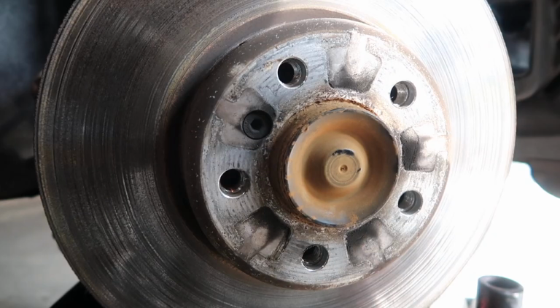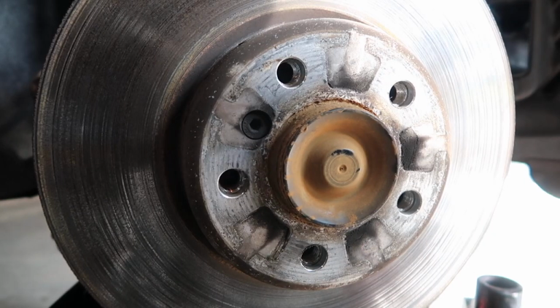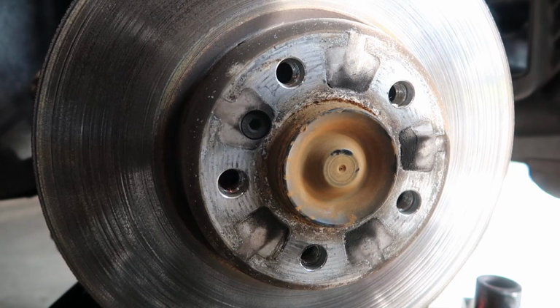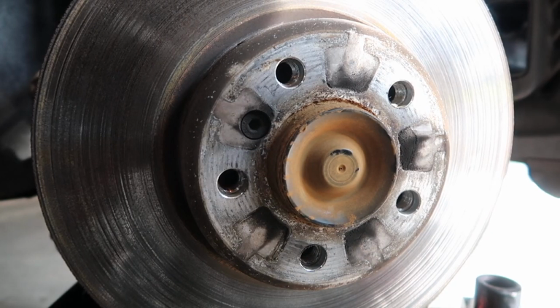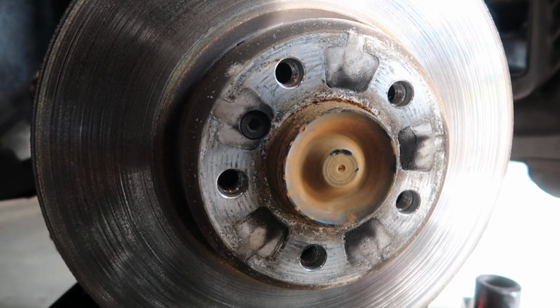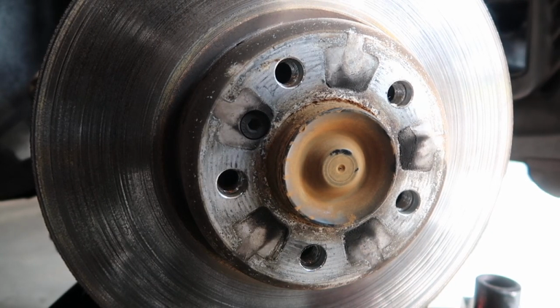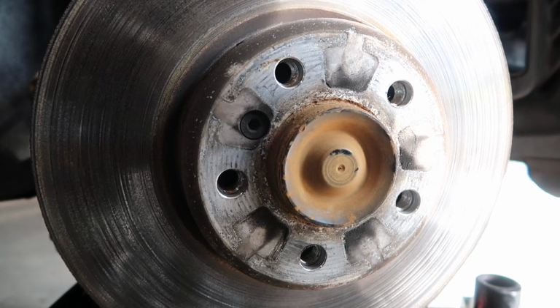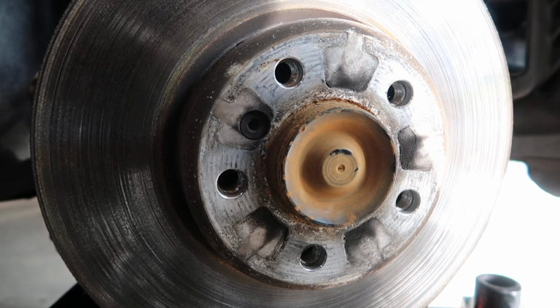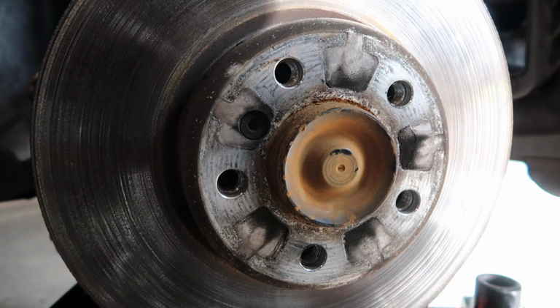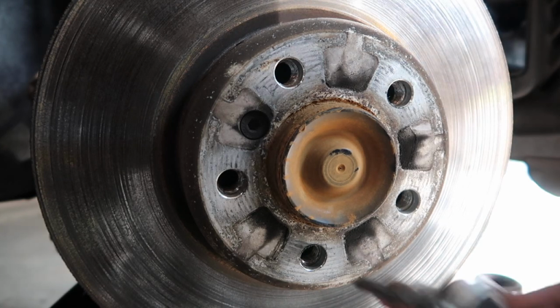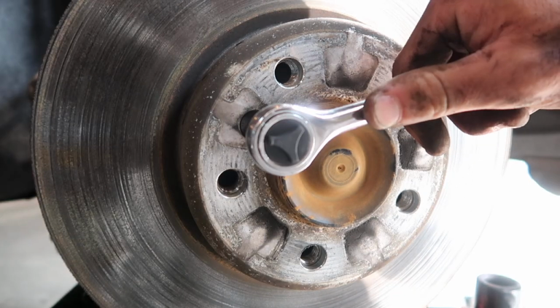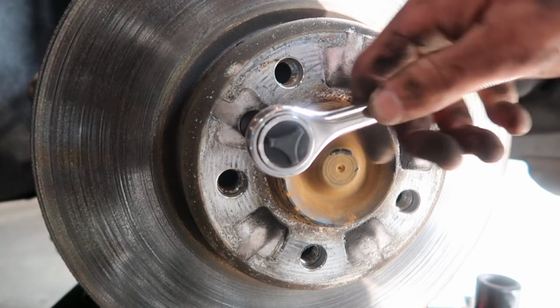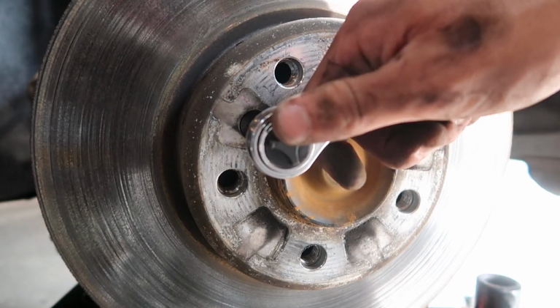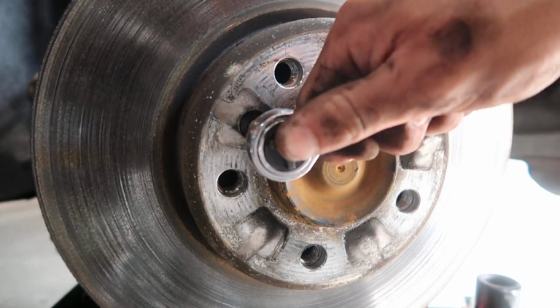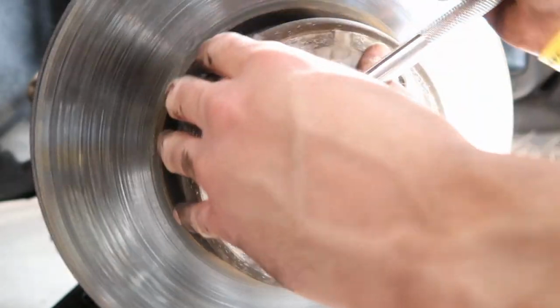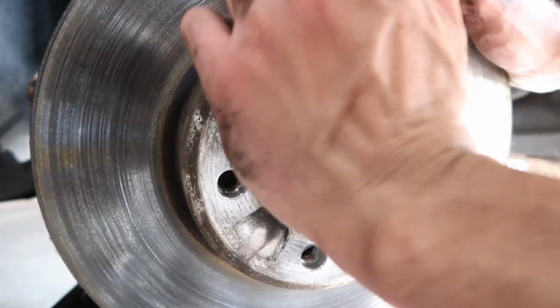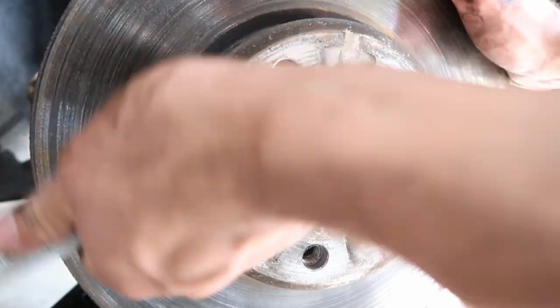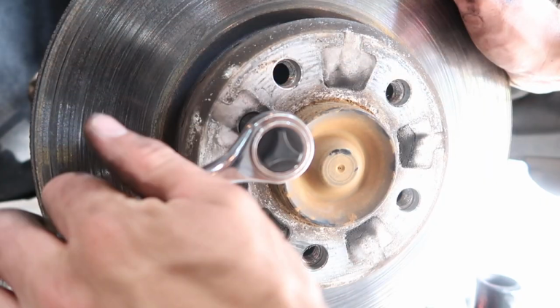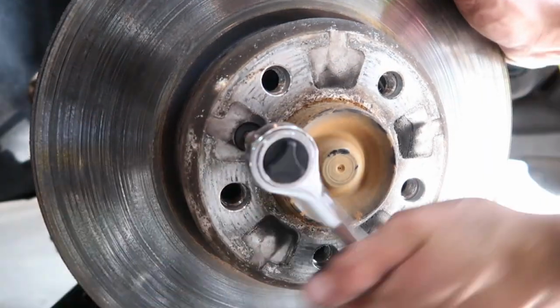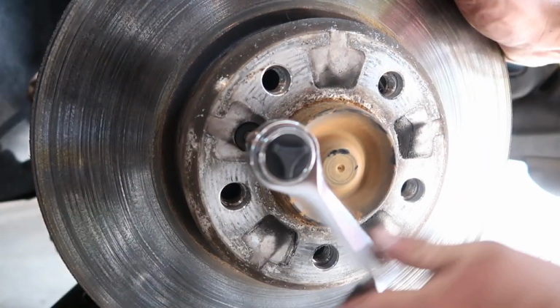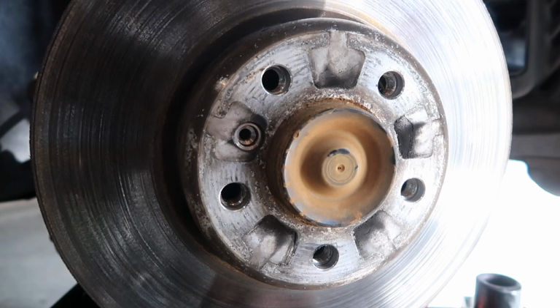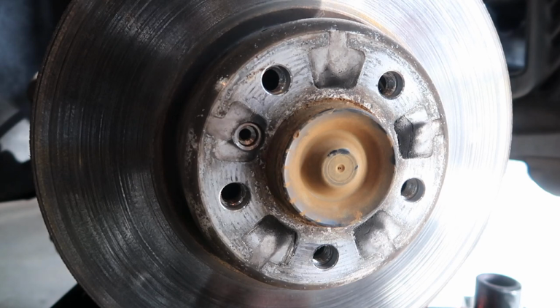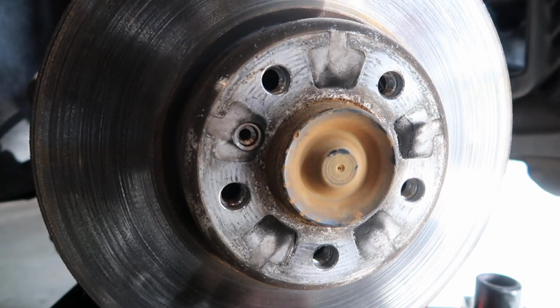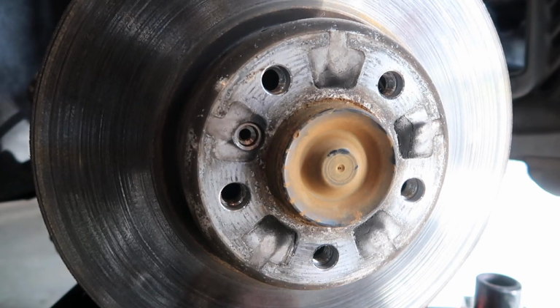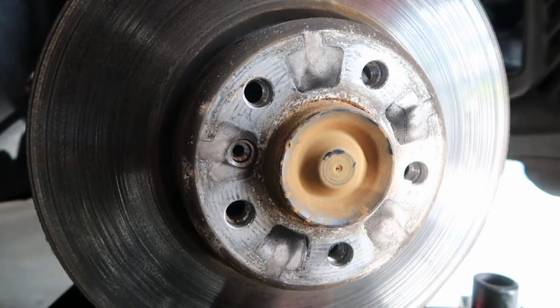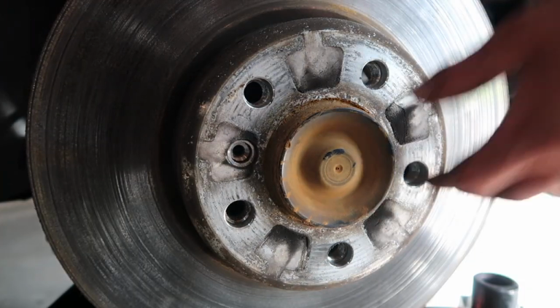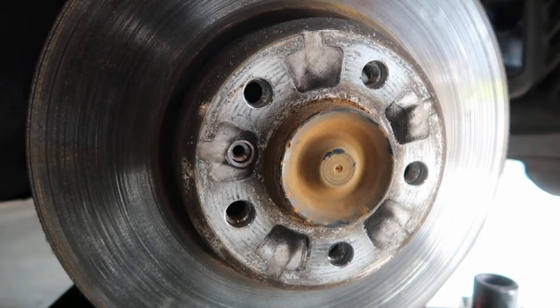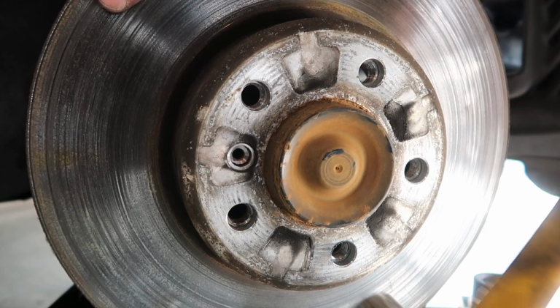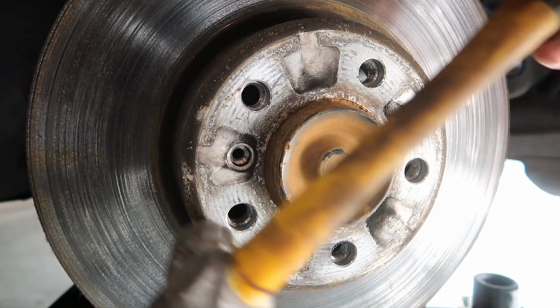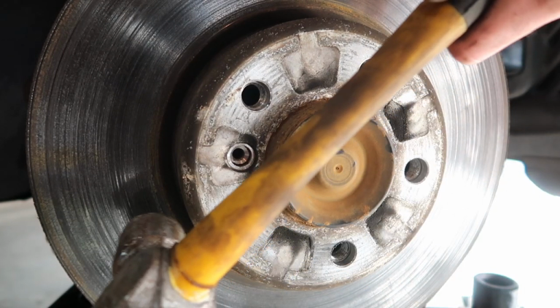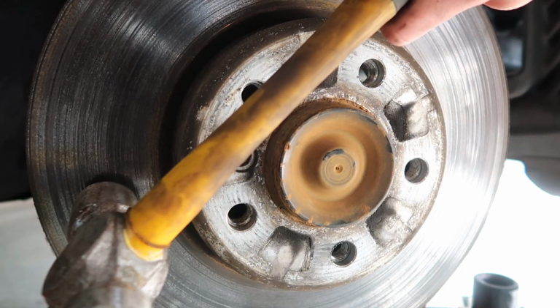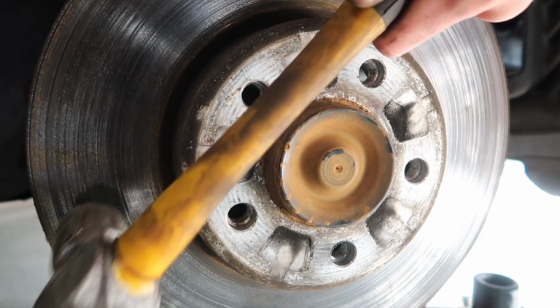Before I do anything else with the caliper or the new pads, you need a six millimeter hex bit to take off the set screw that locks the rotor to the hub. Sometimes you need to just tap this with a hammer.